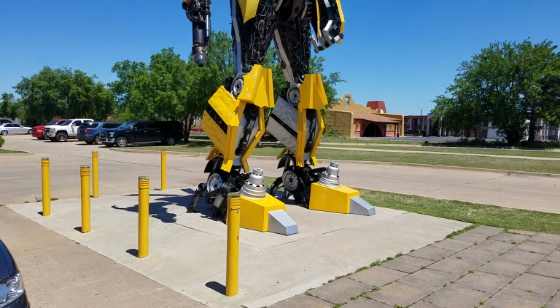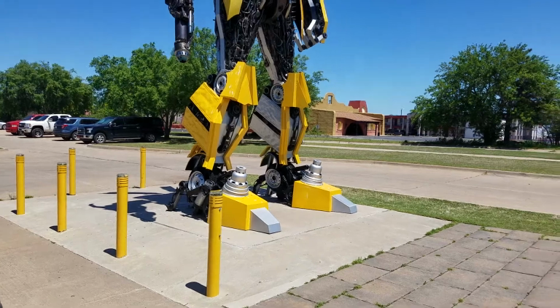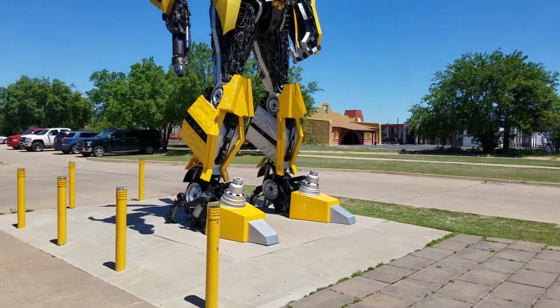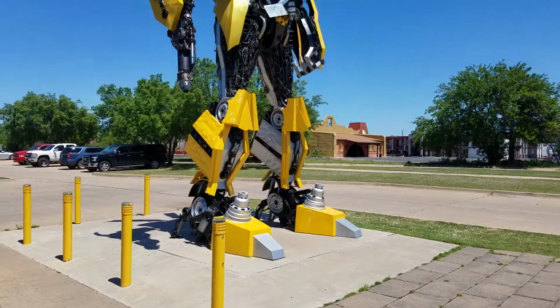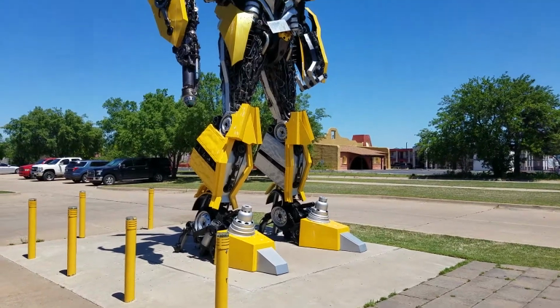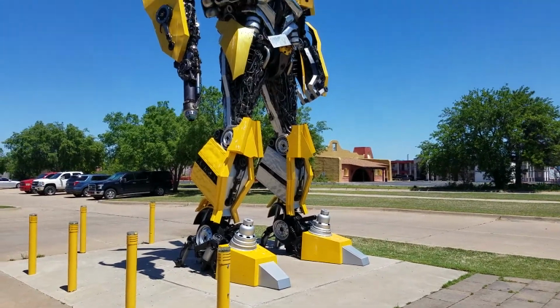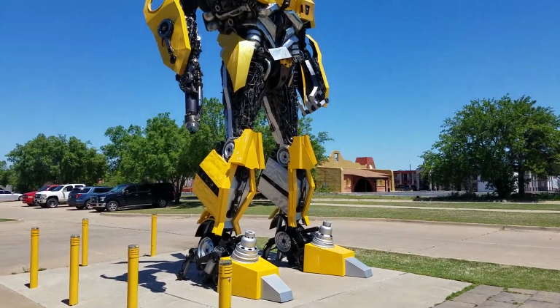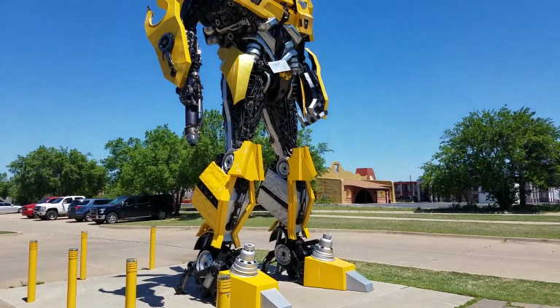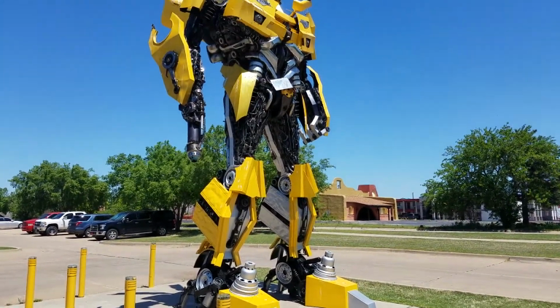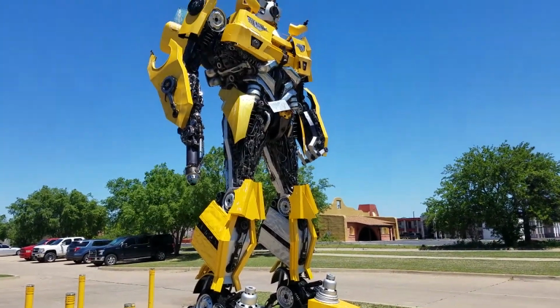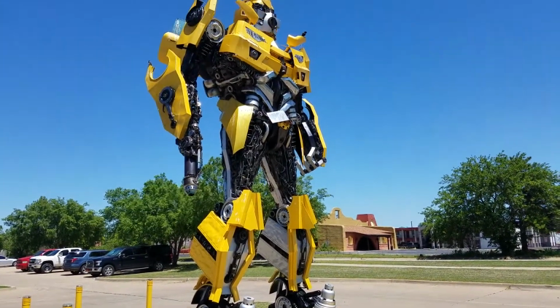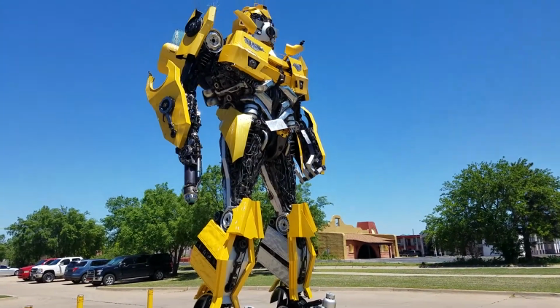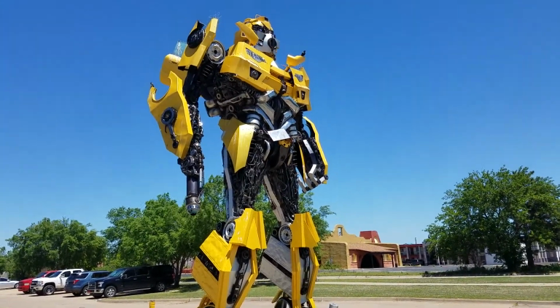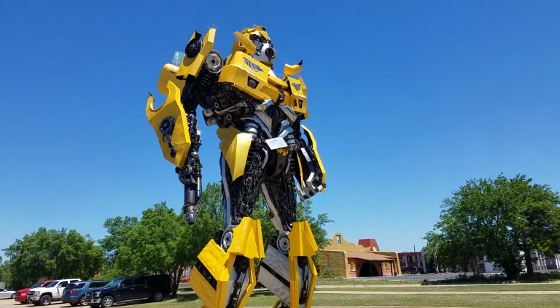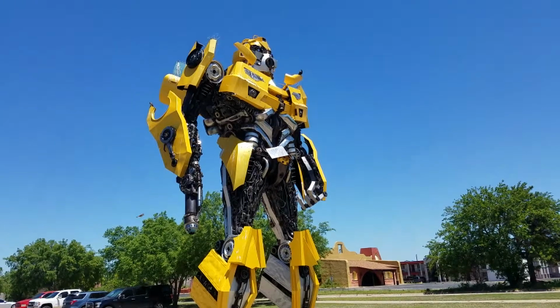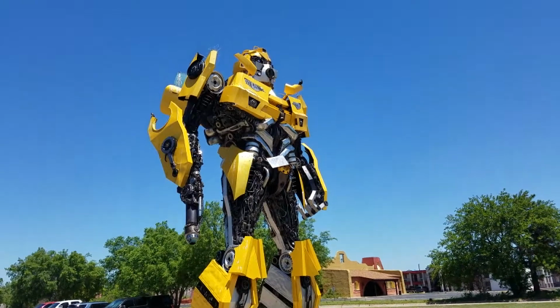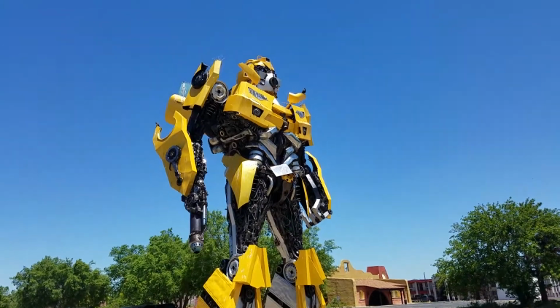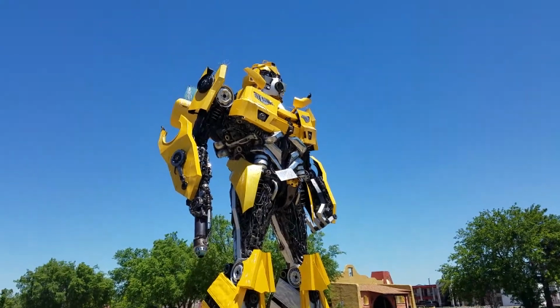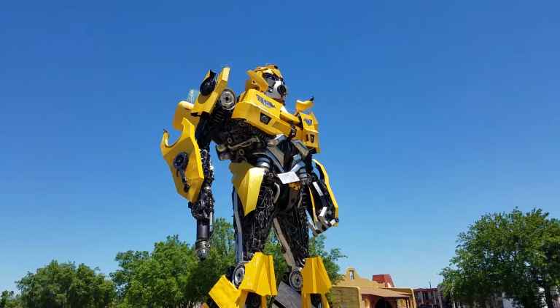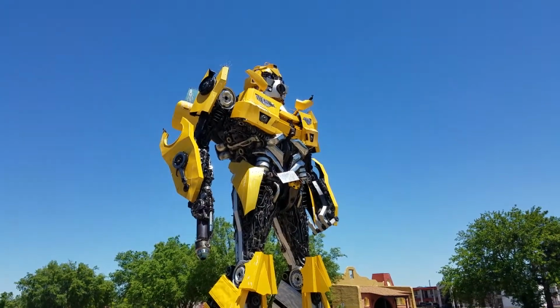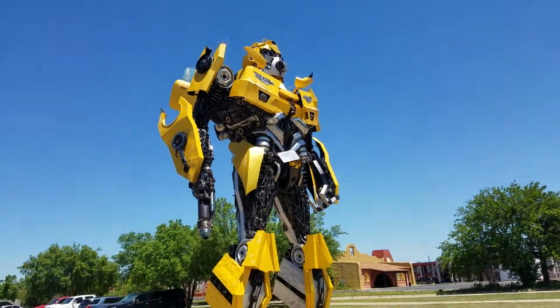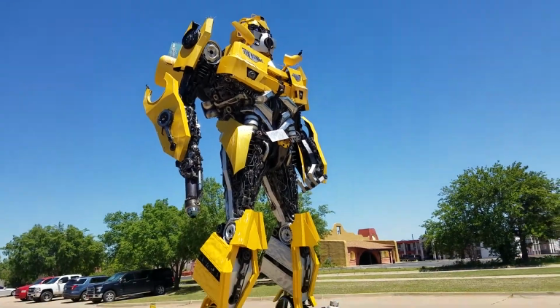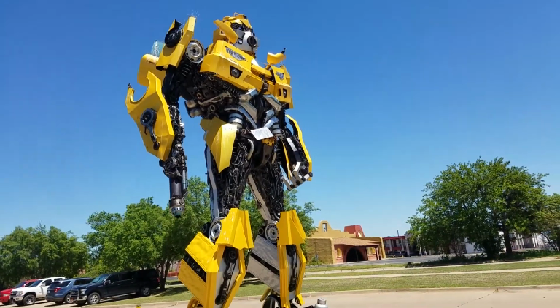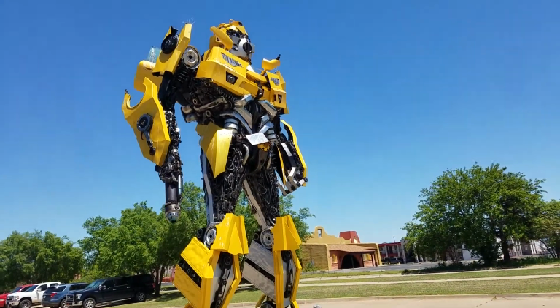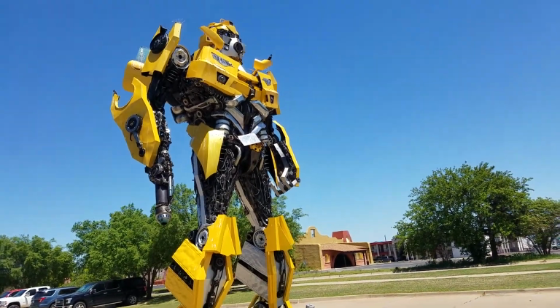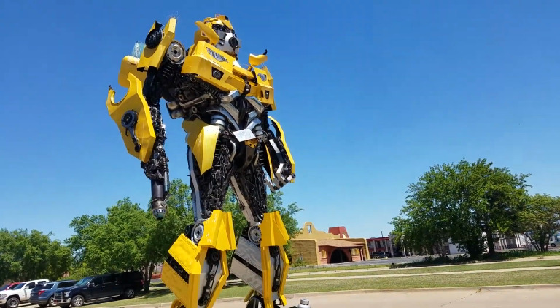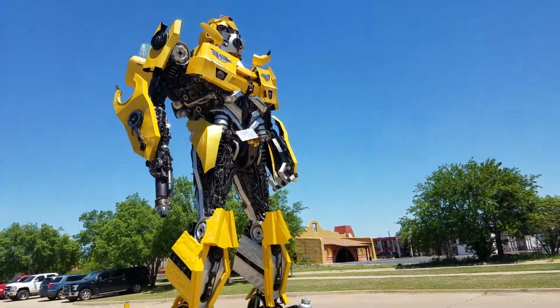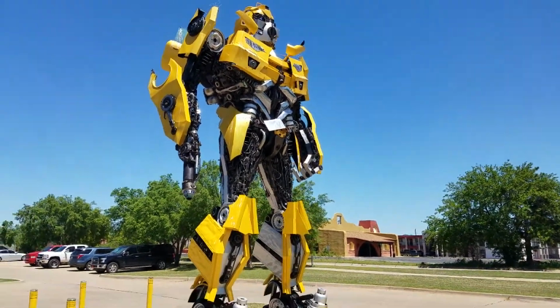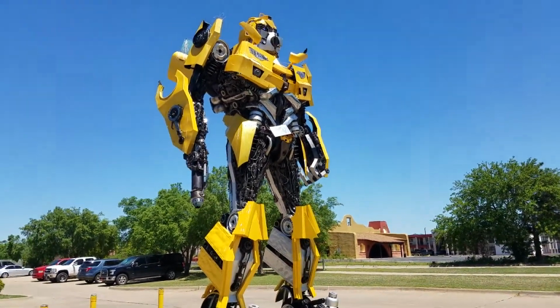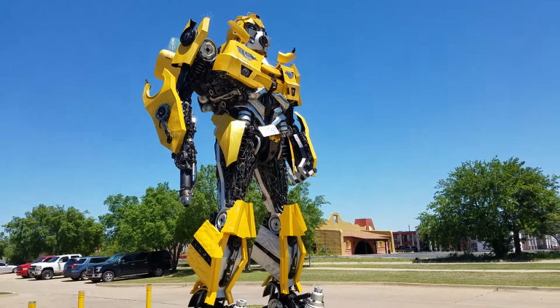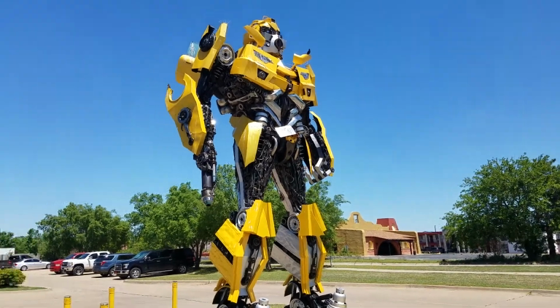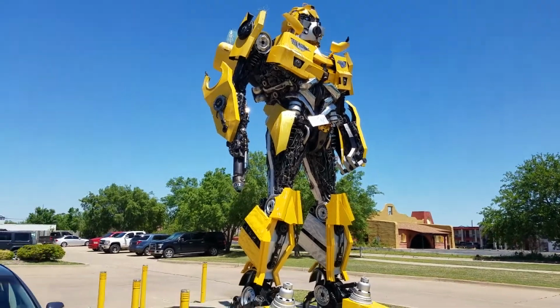Howdy y'all! It's the Oklahoma Walker once again in Stillwater, Oklahoma, checking out Bumblebee over at GM West.